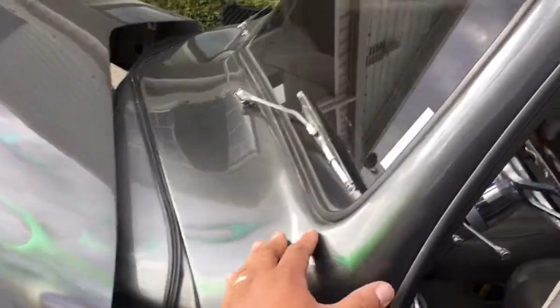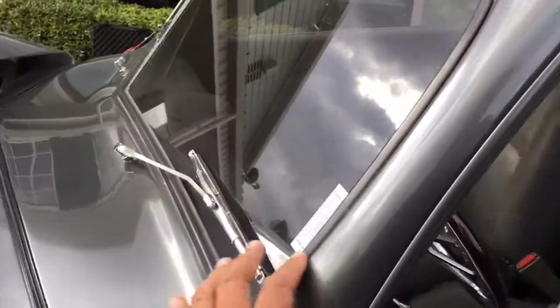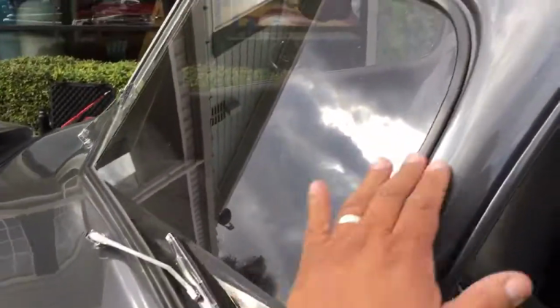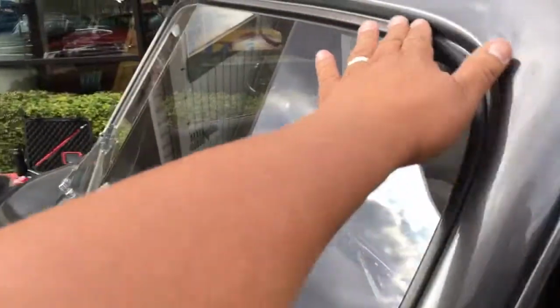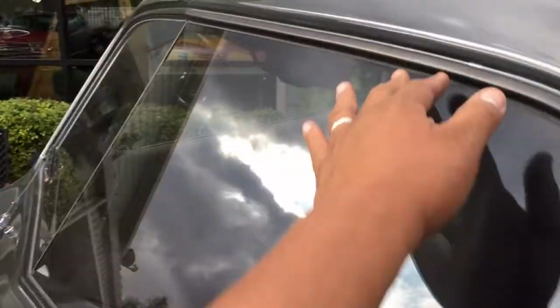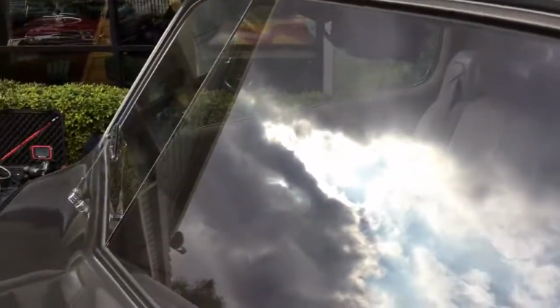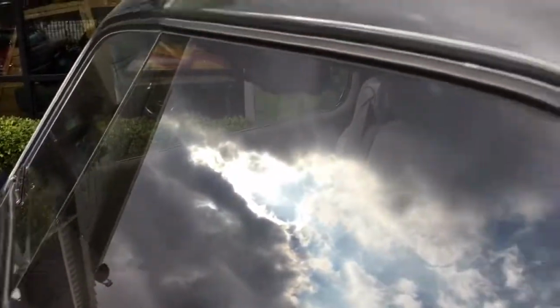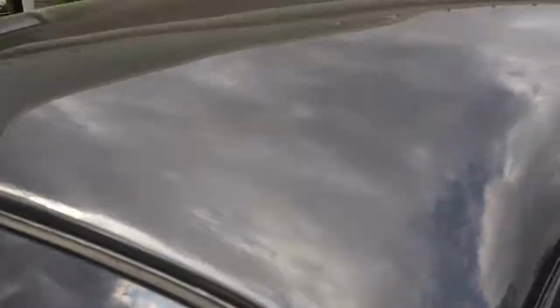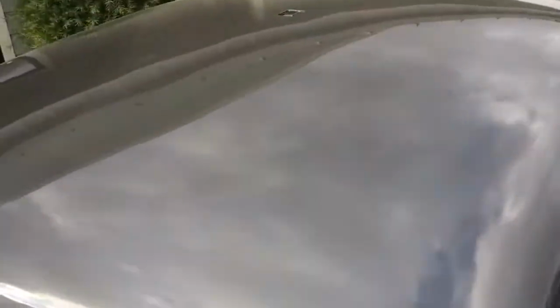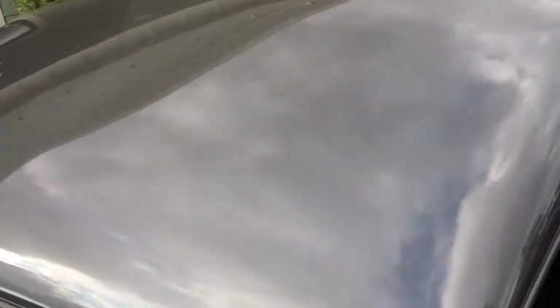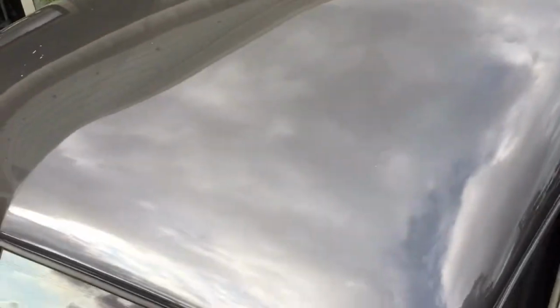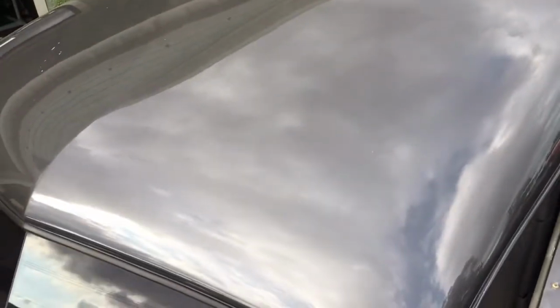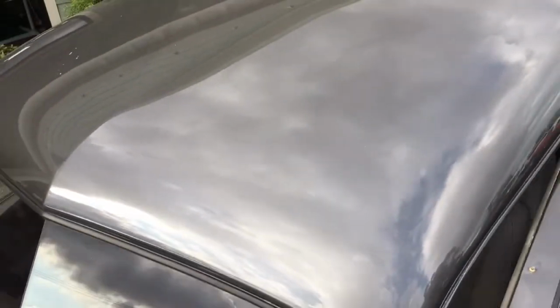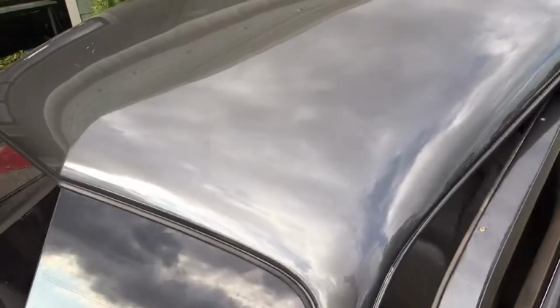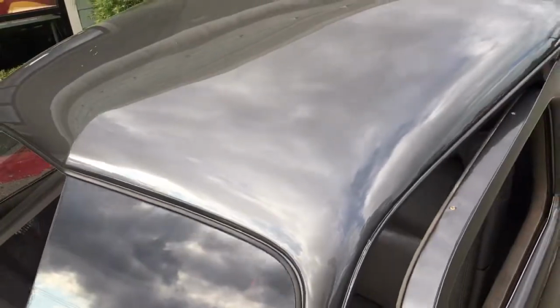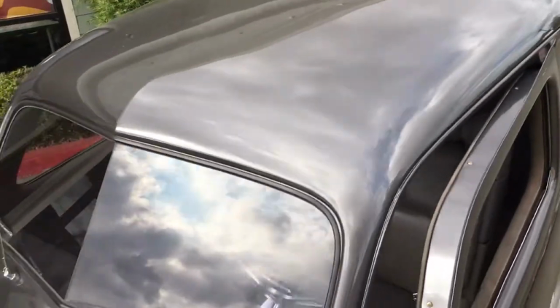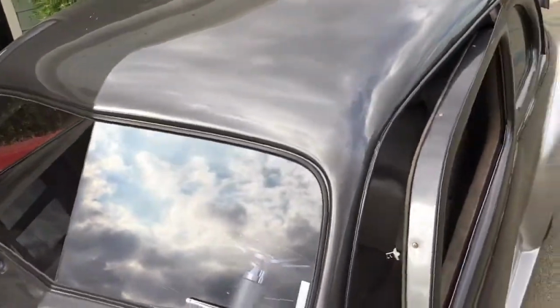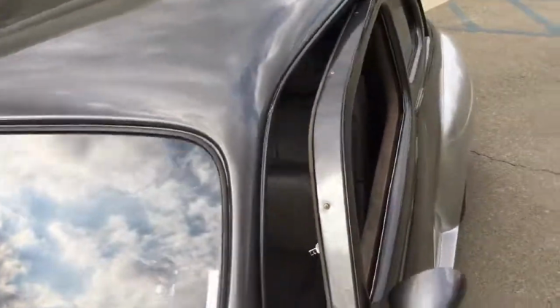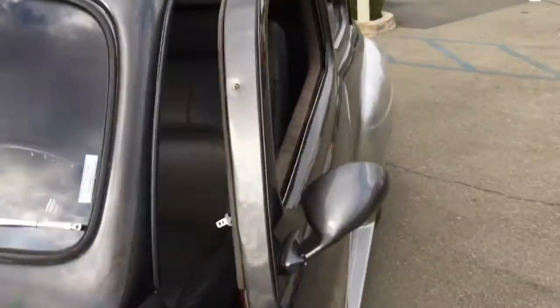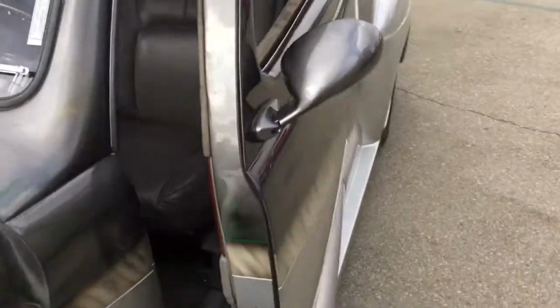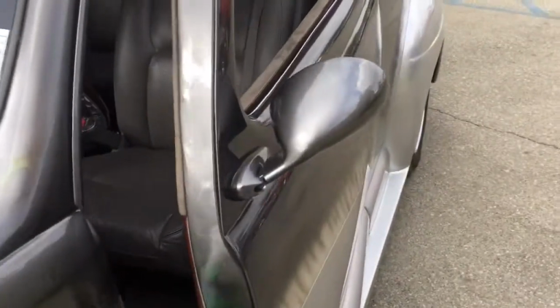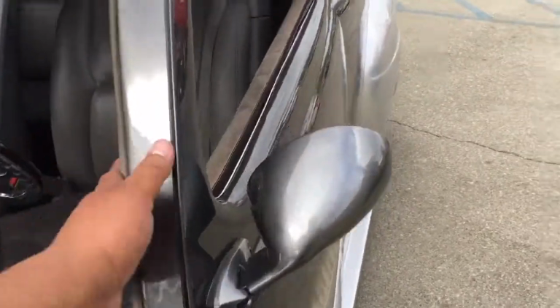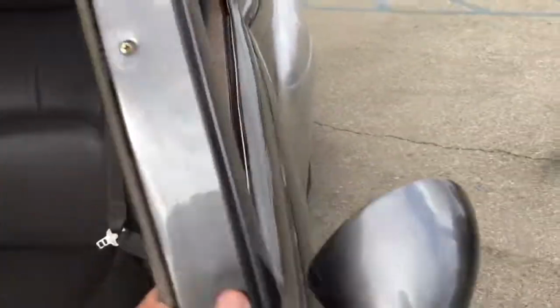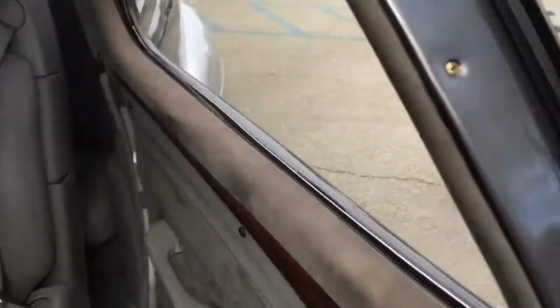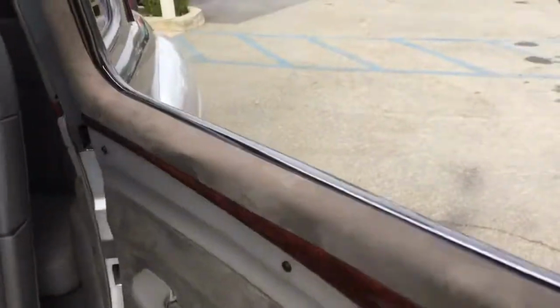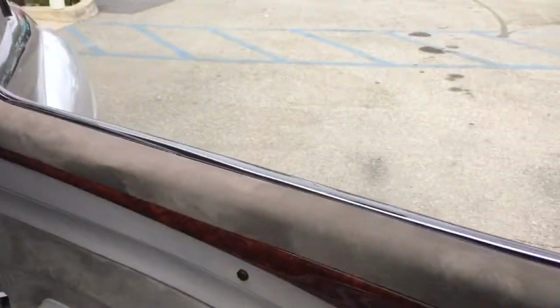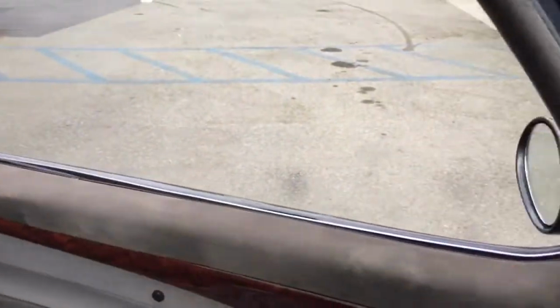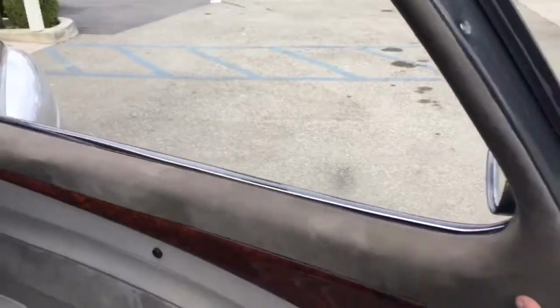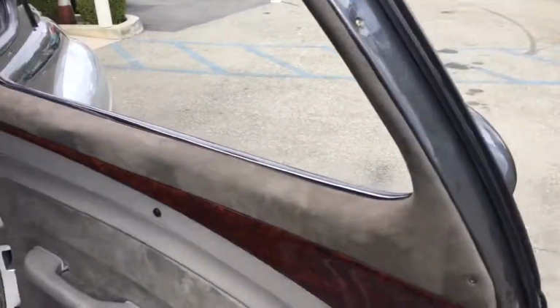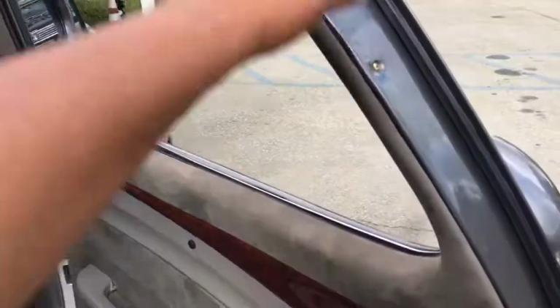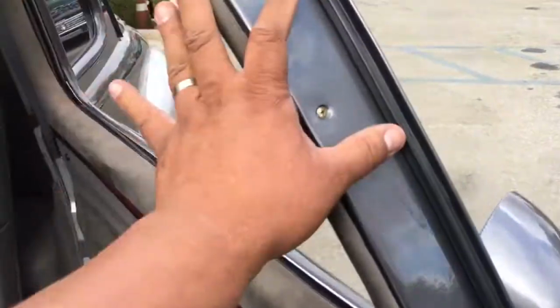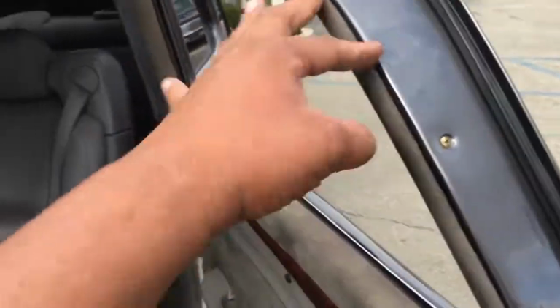Everything looks good. Looks like it's got a proper seal here. Here's the top side of the vehicle. I also took a look at the door jams — it looked good. I've already operated the windows, and this one works pretty good.